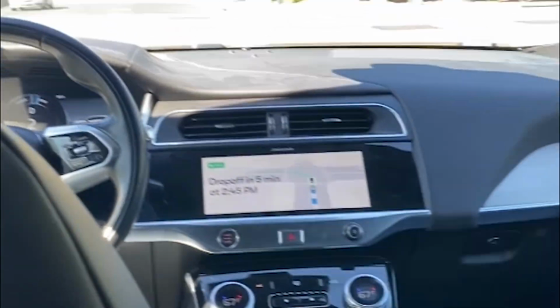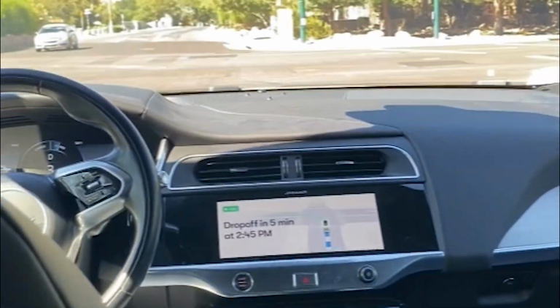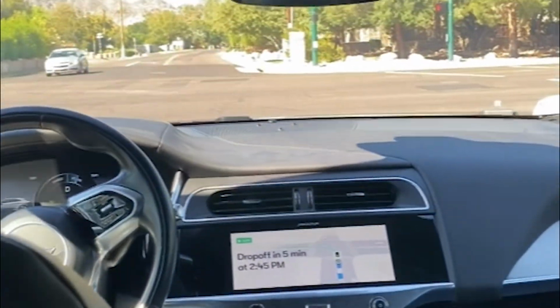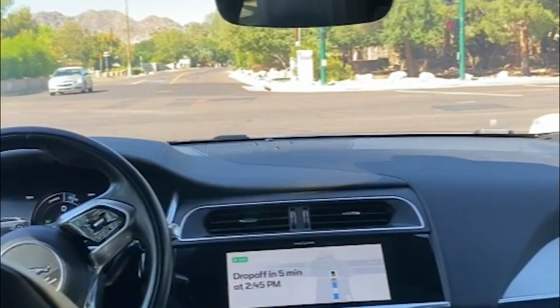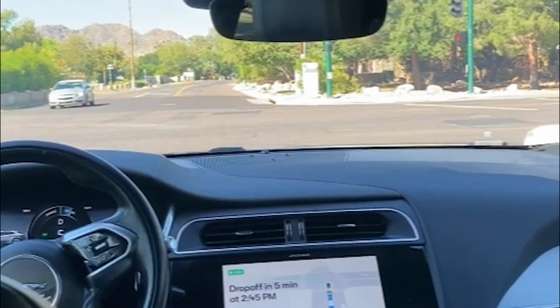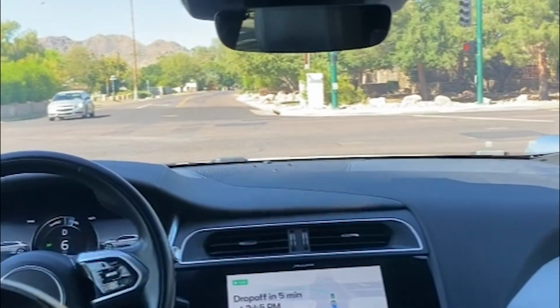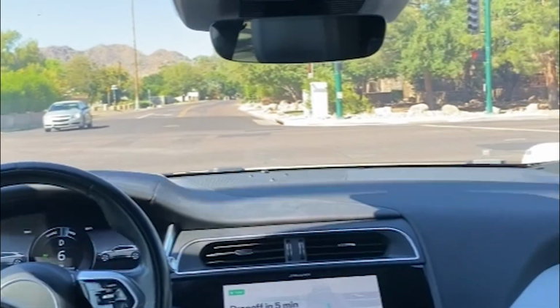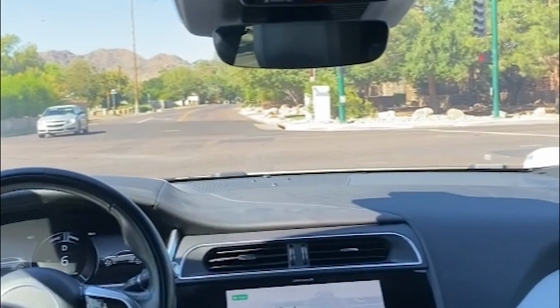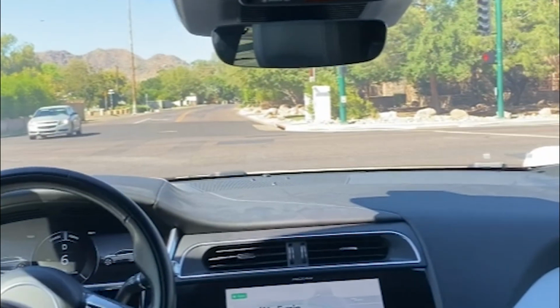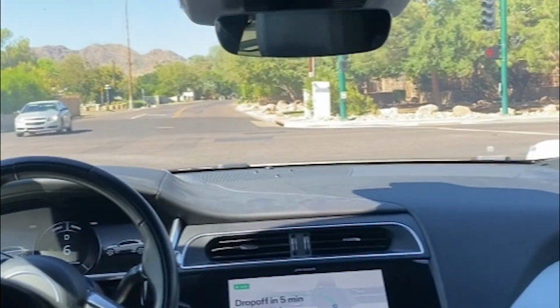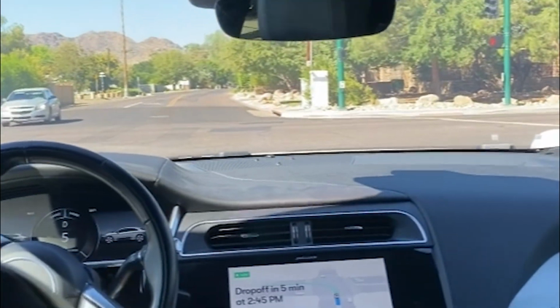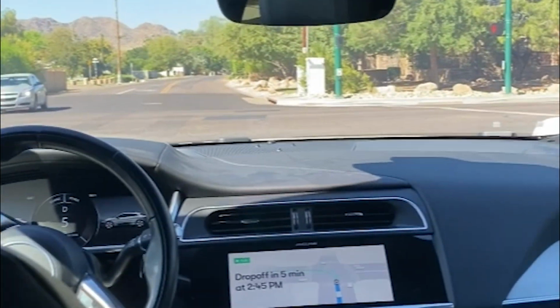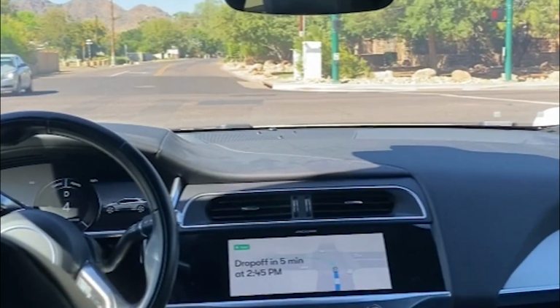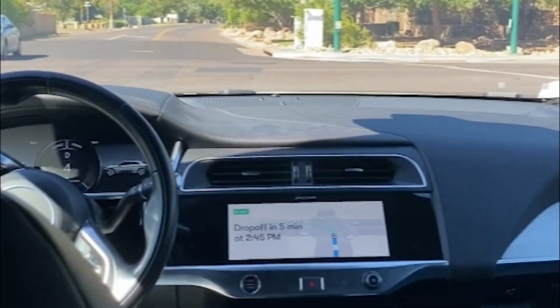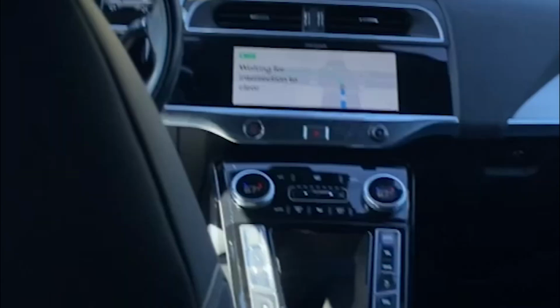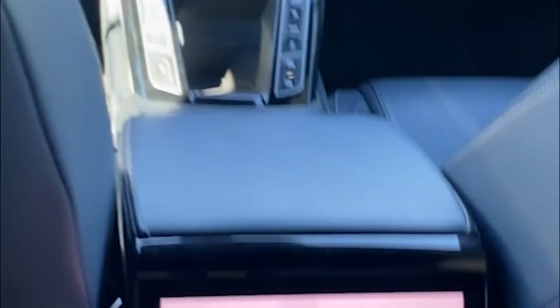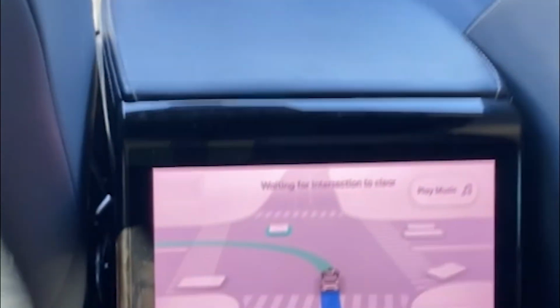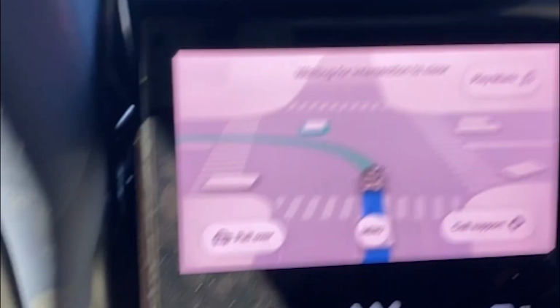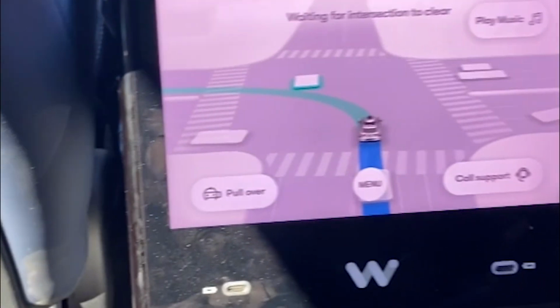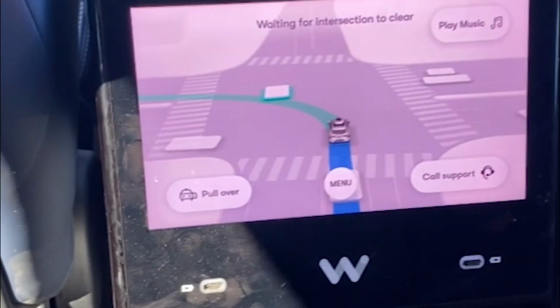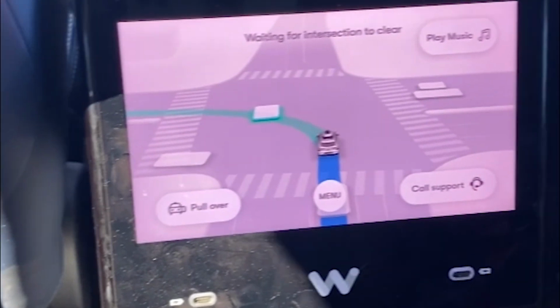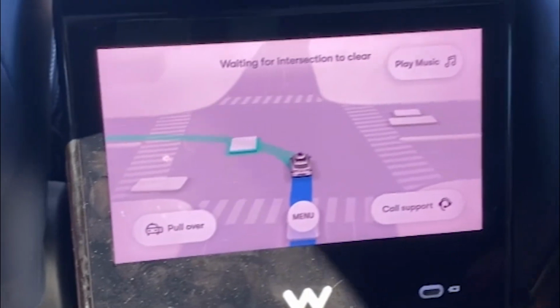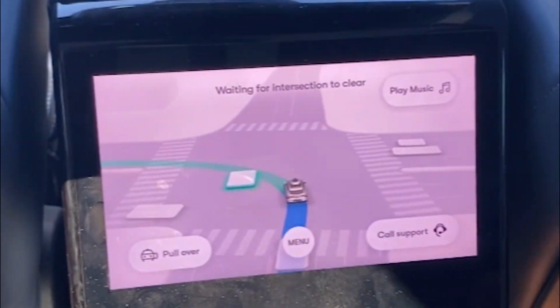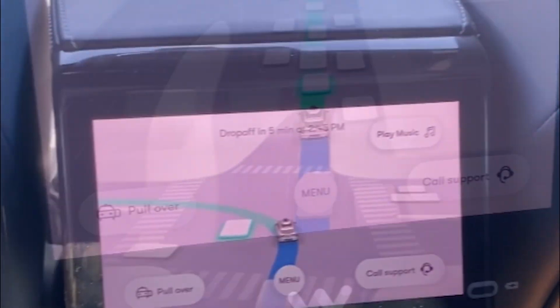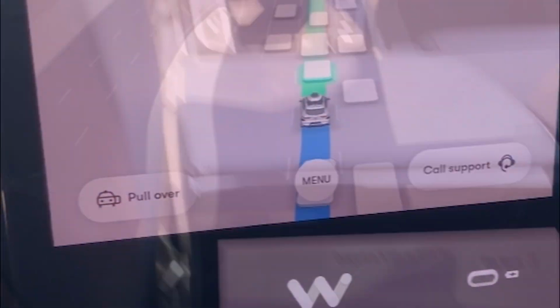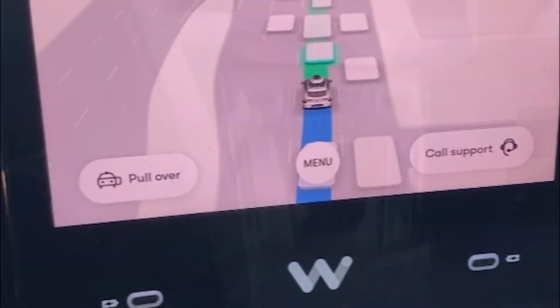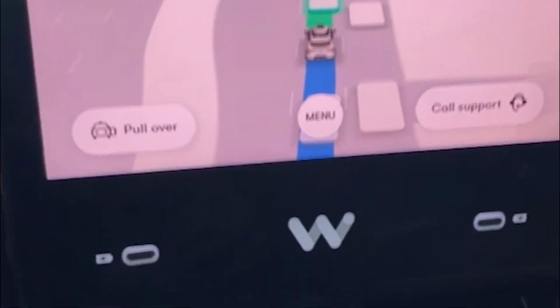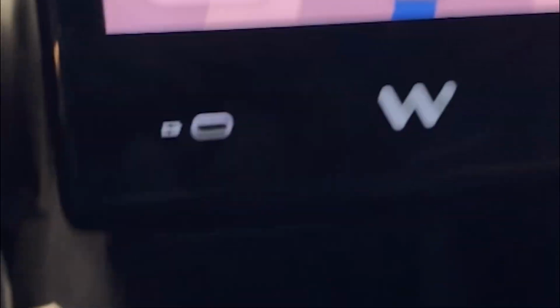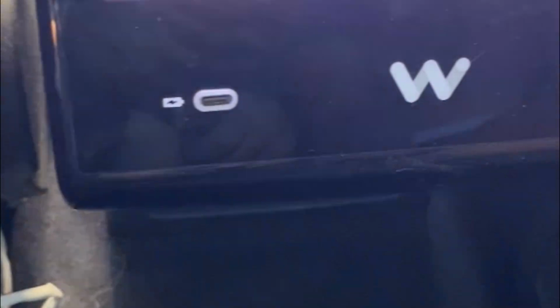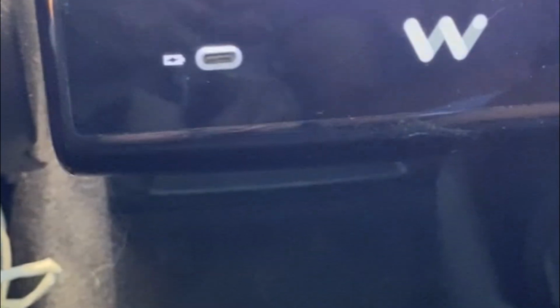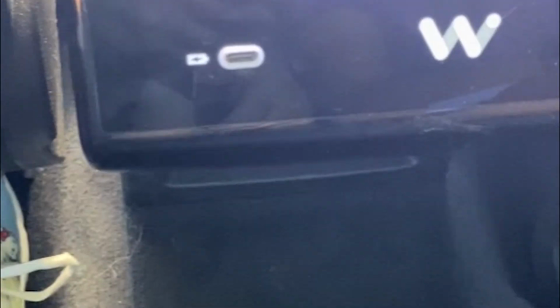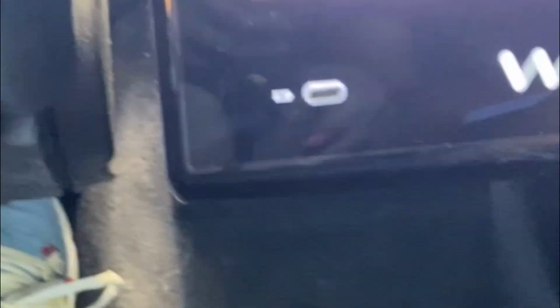So the lights turned green. It can sense all the vehicles around — it sees, it knows.